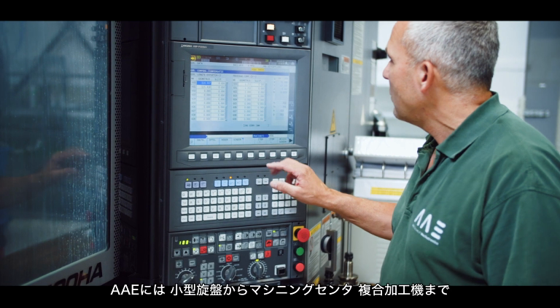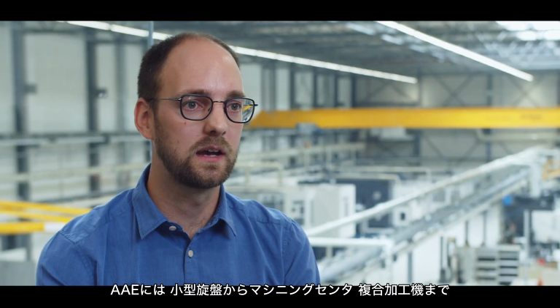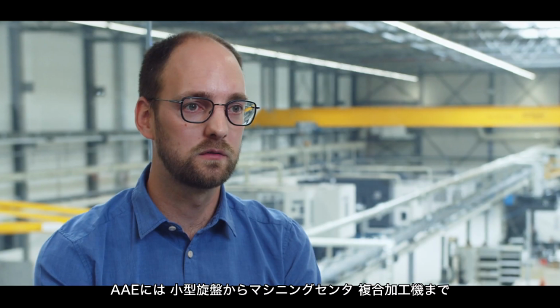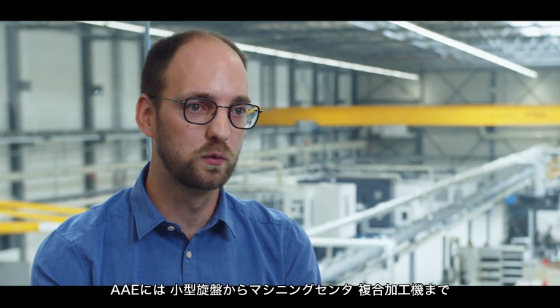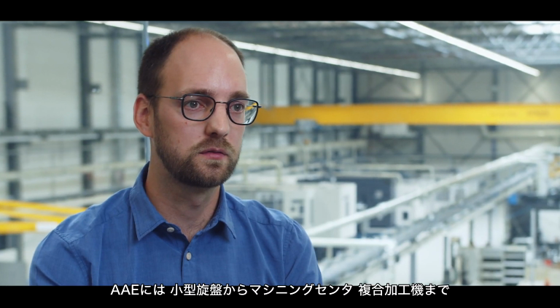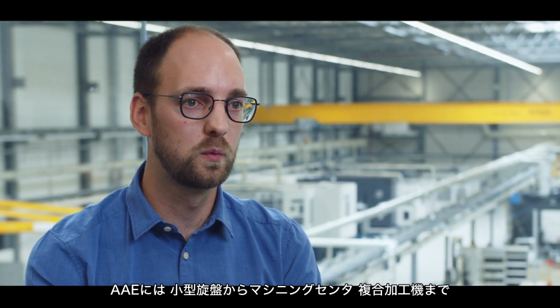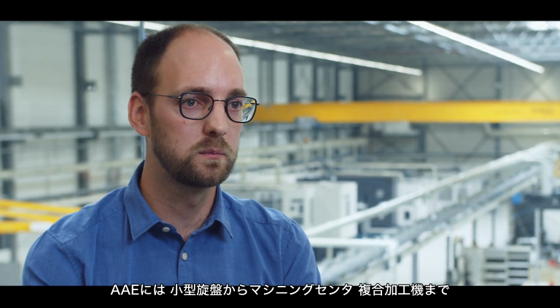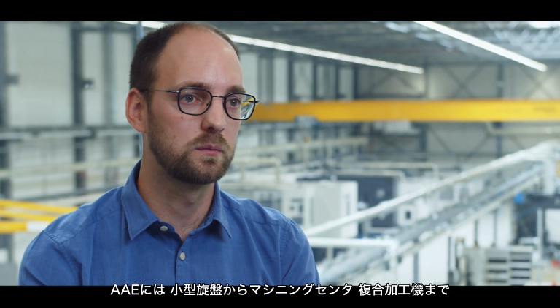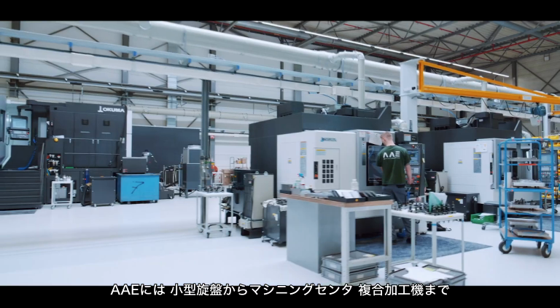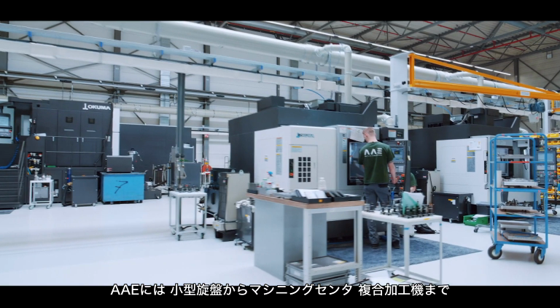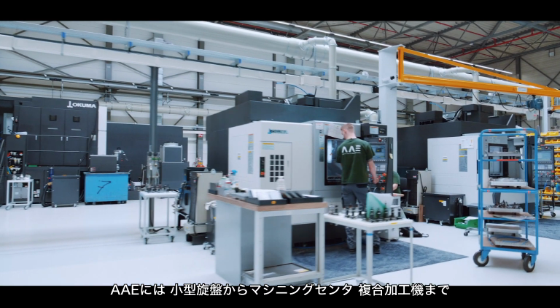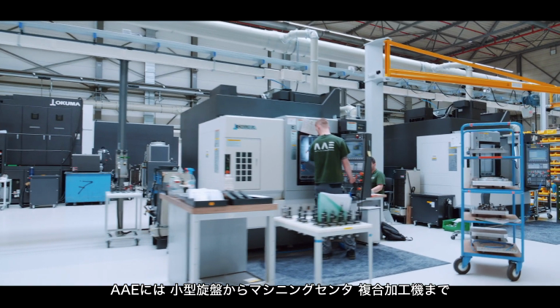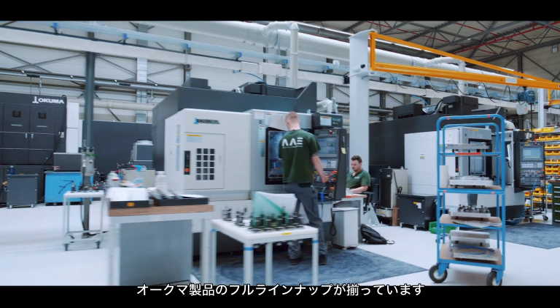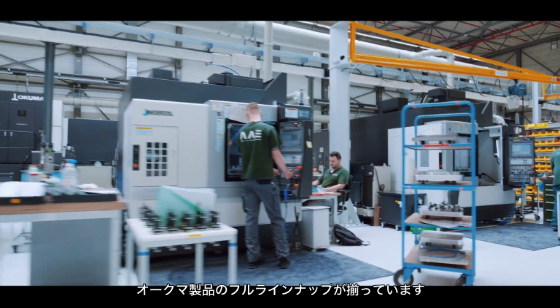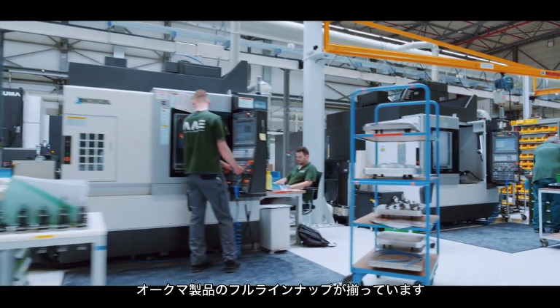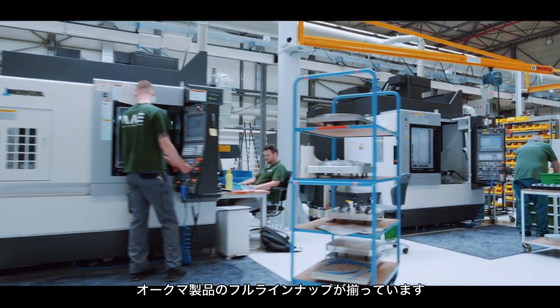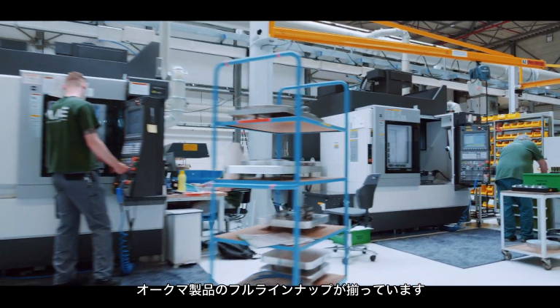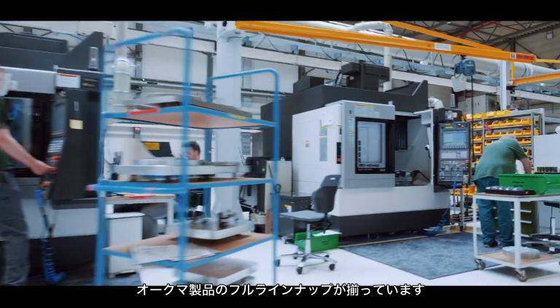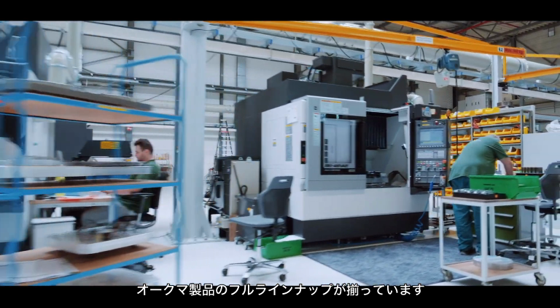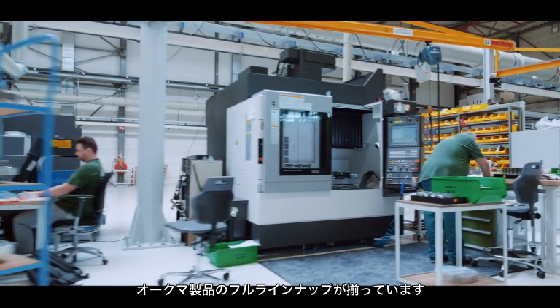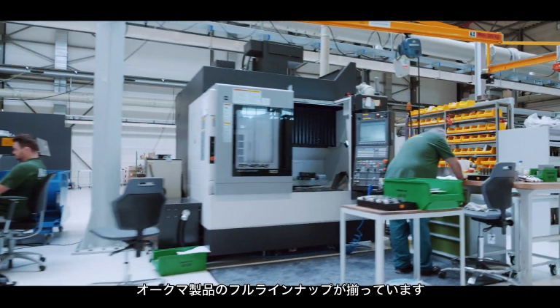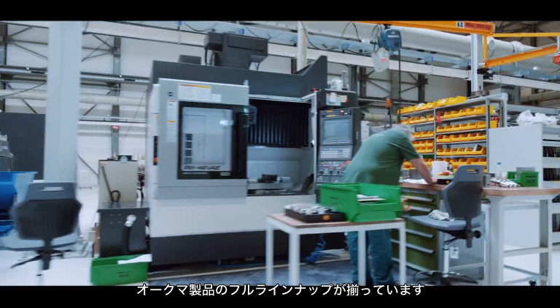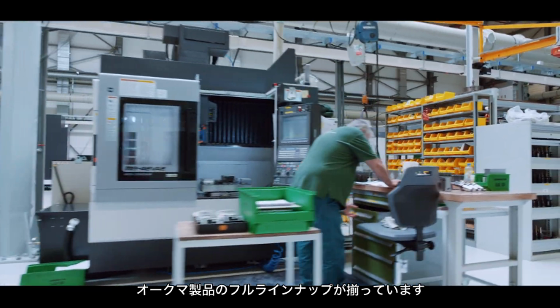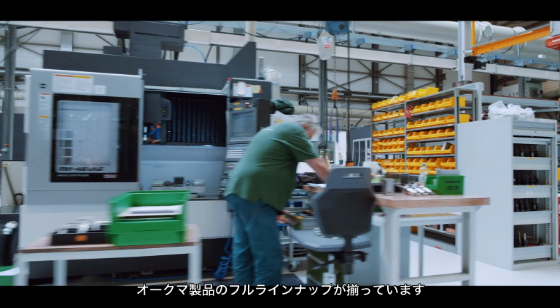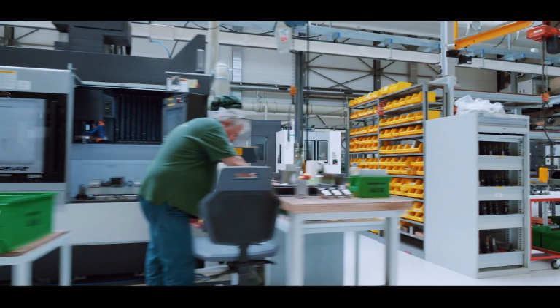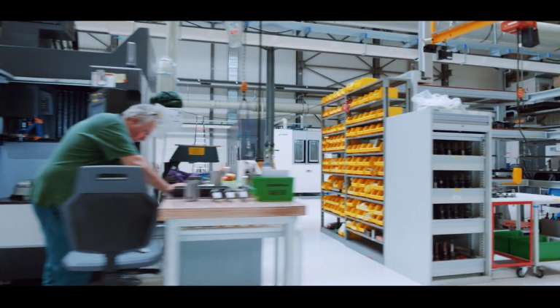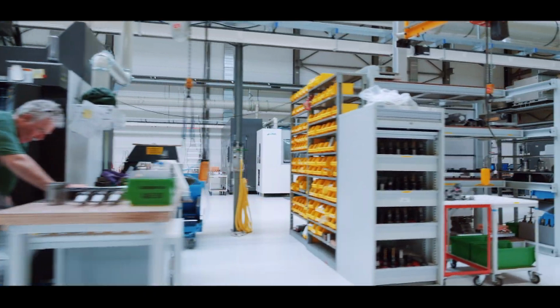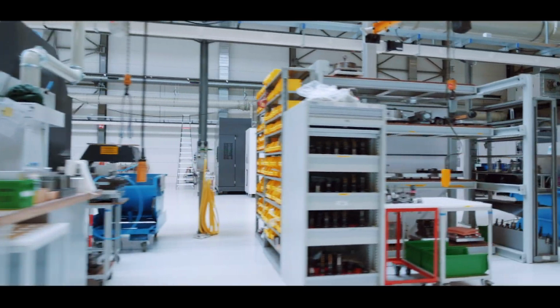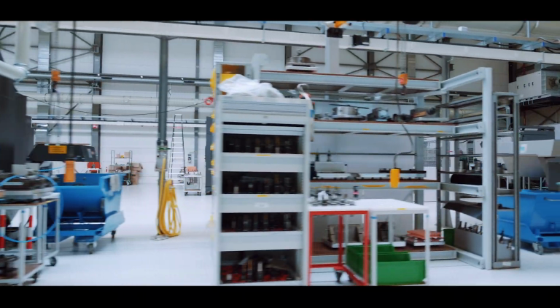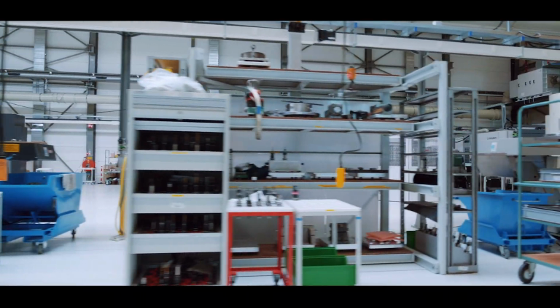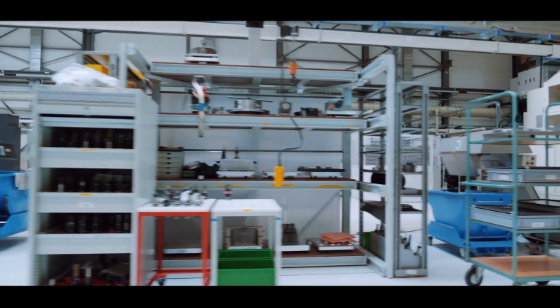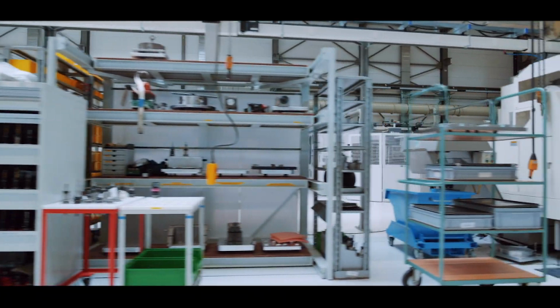At AE we have the full range of Okuma equipment, from small lathes to three-axis, four-axis, five-axis, vertical and horizontal machining centers, and multi-tasking machines. We need that full range to cover the specific needs of our customers.